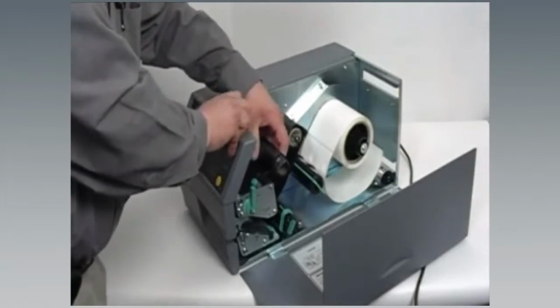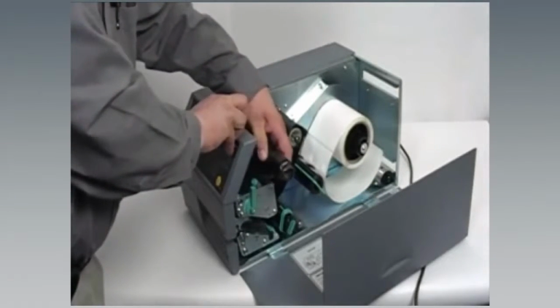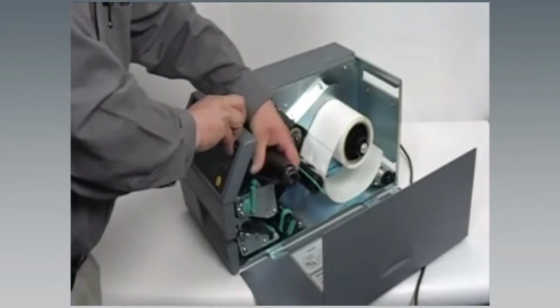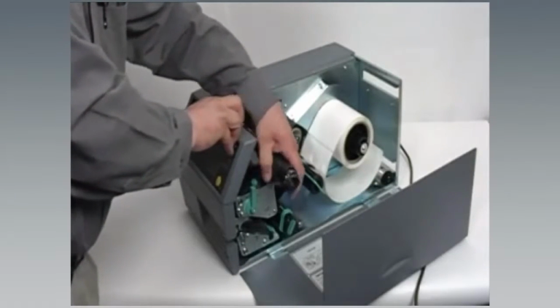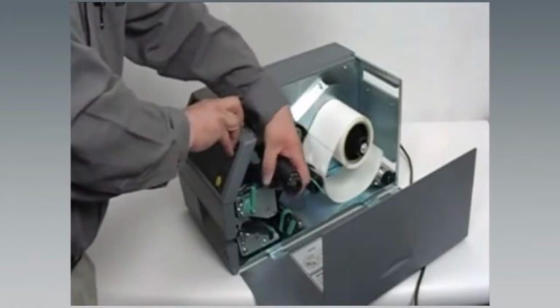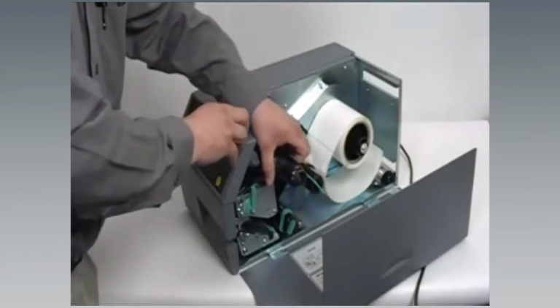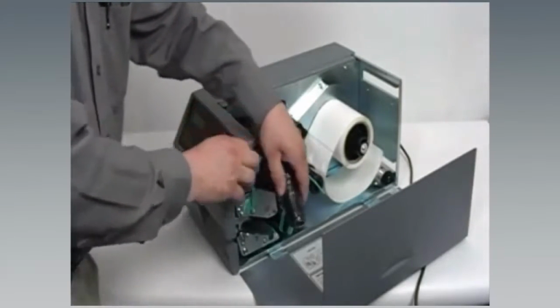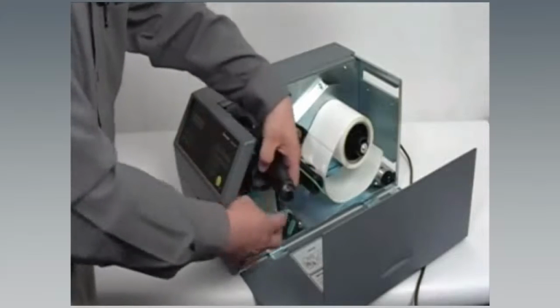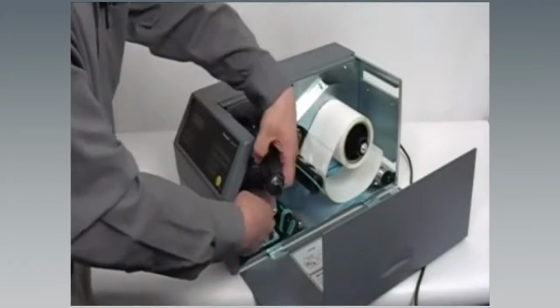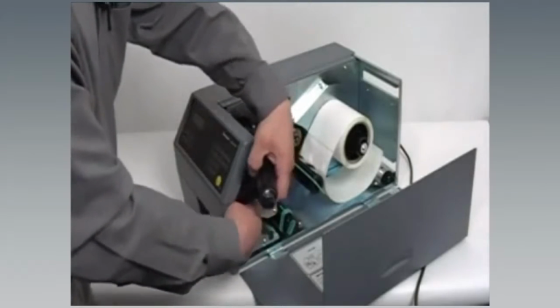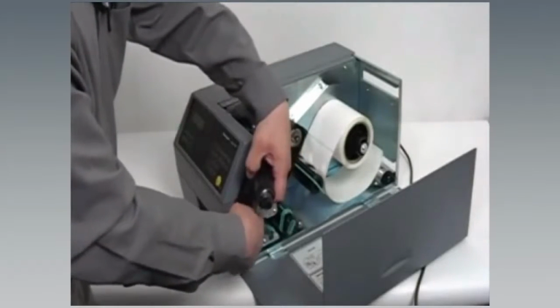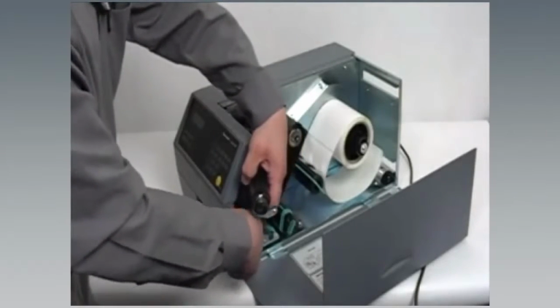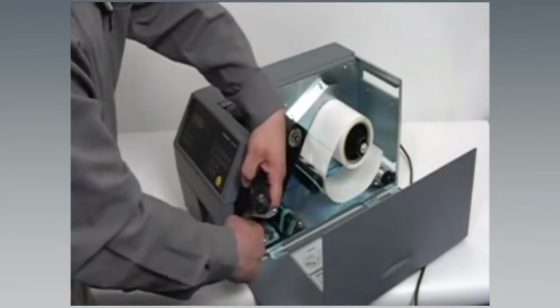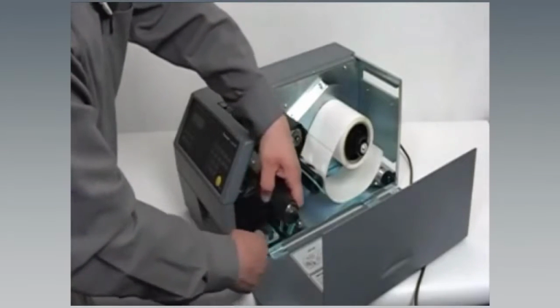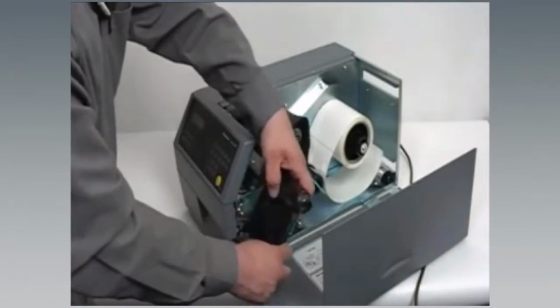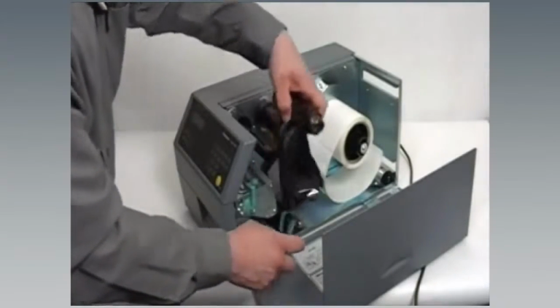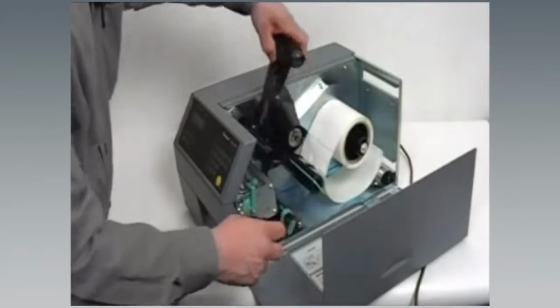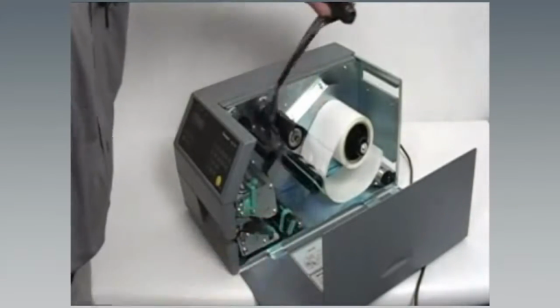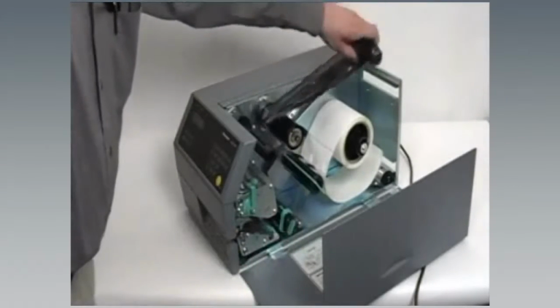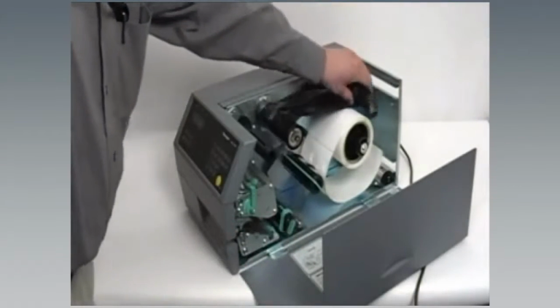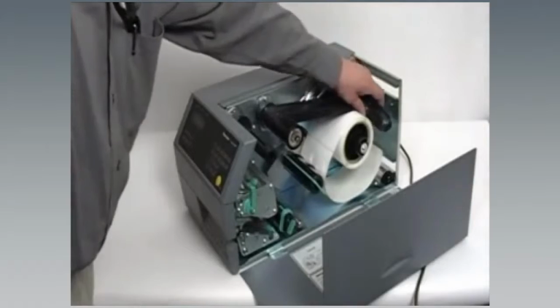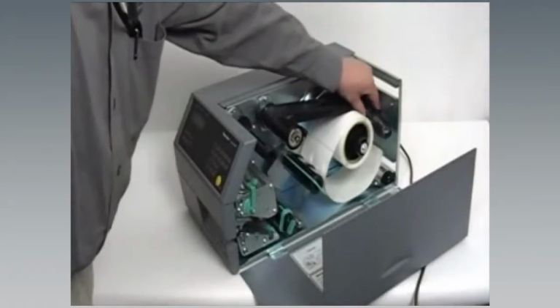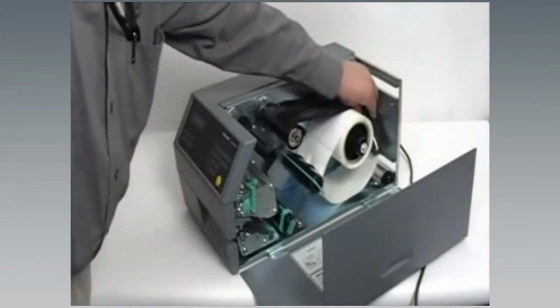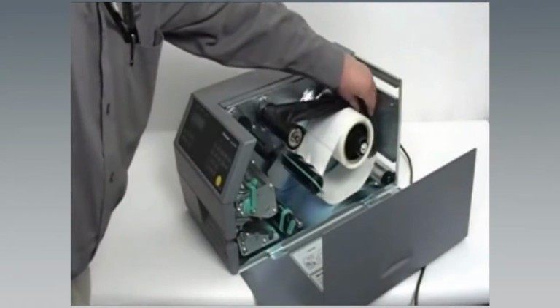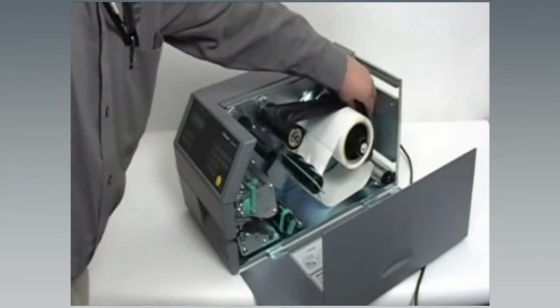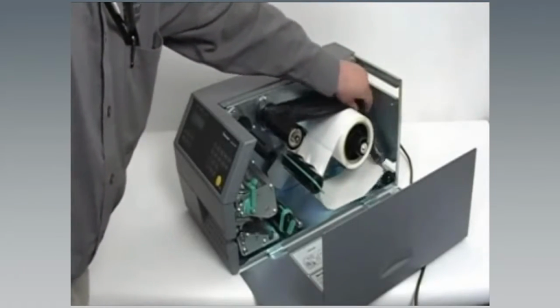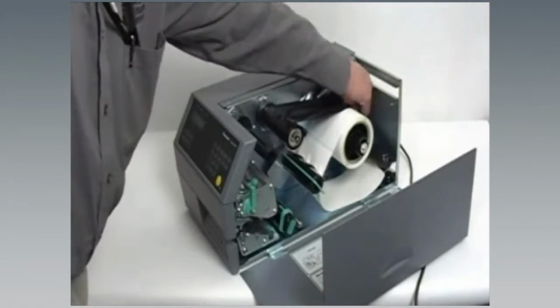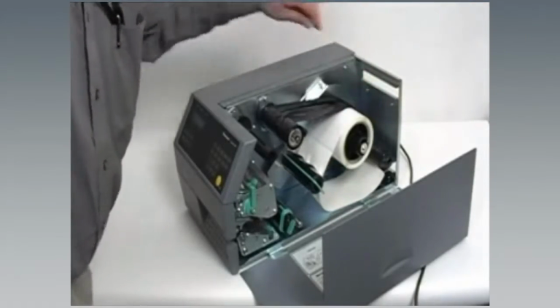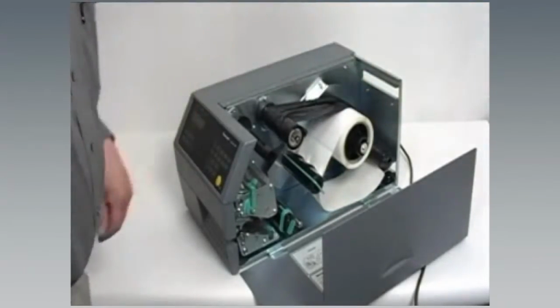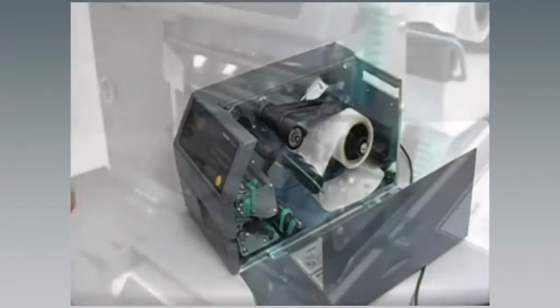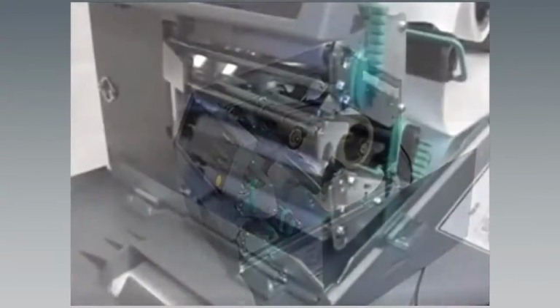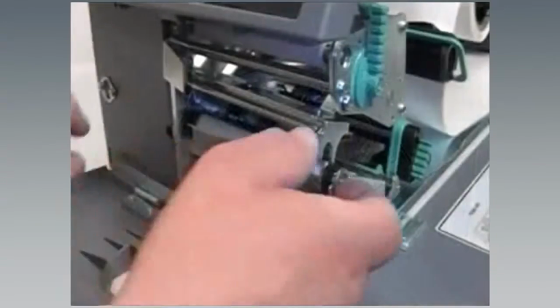All of Intermec's current fixed commercial and industrial printers have user-replaceable printheads. This makes printhead replacement an easy and tool-free procedure, which reduces downtime and maintains productivity.